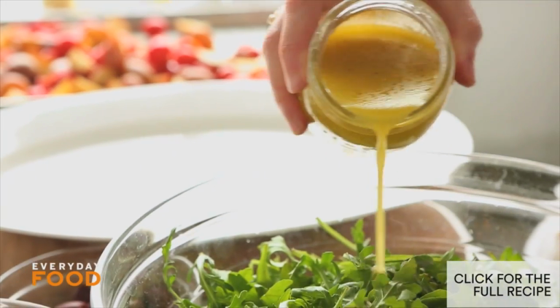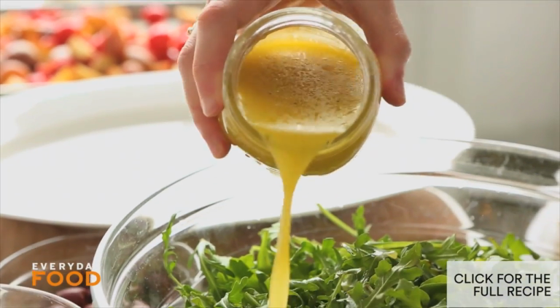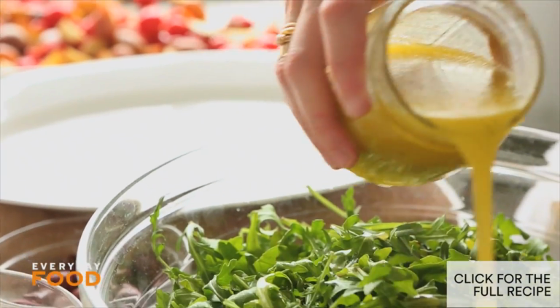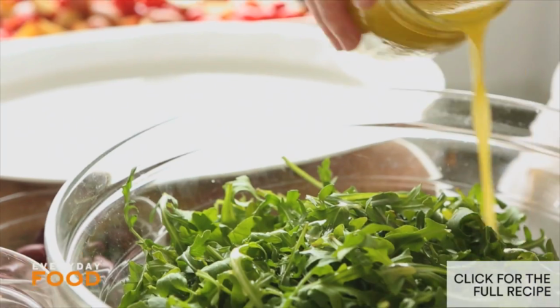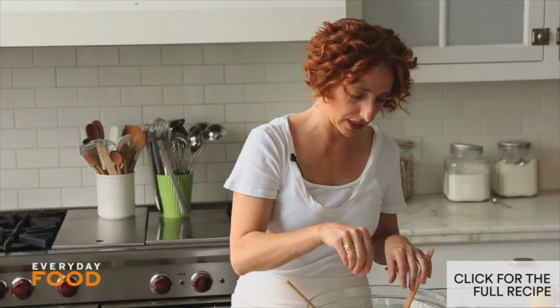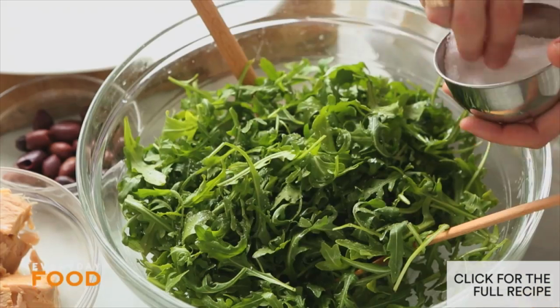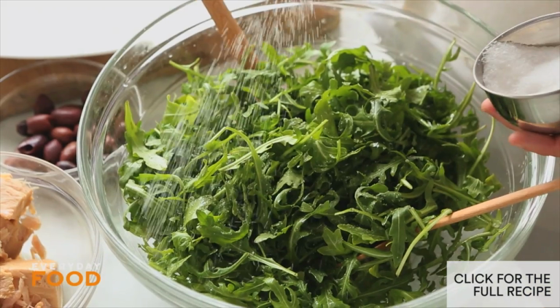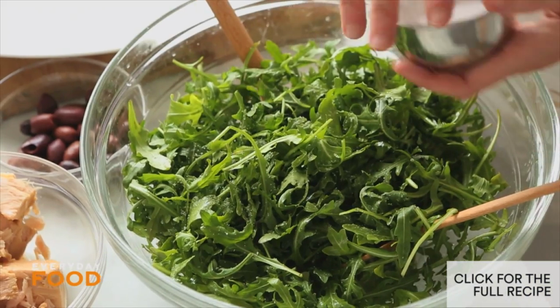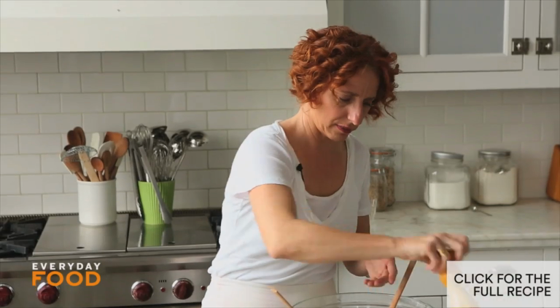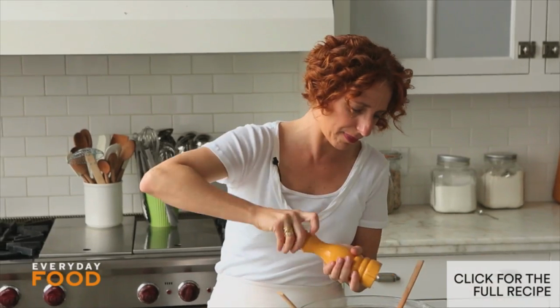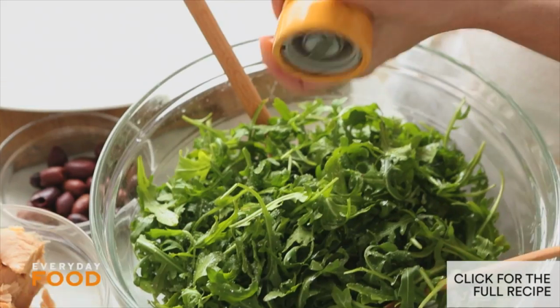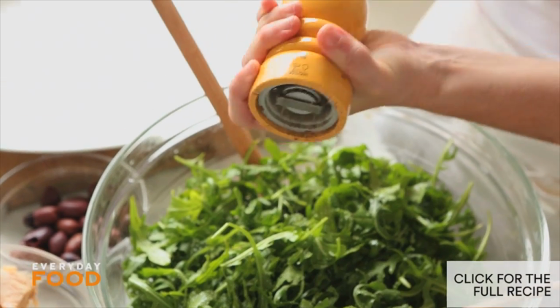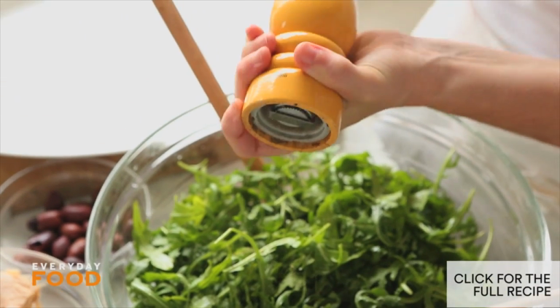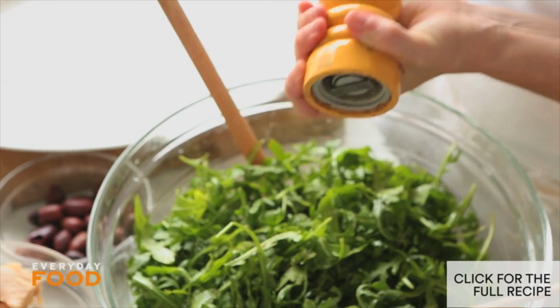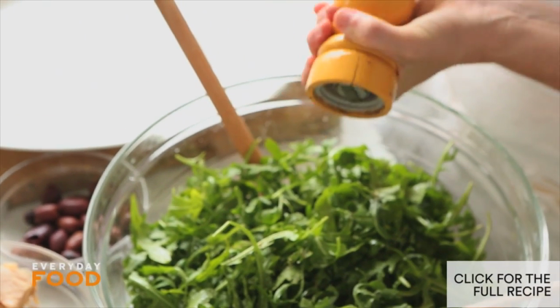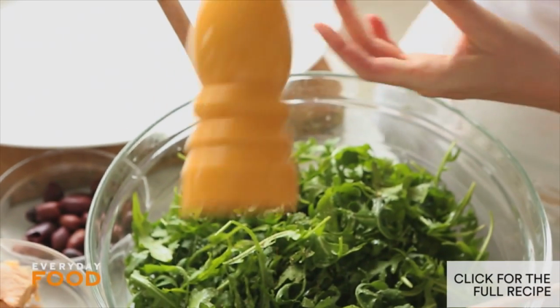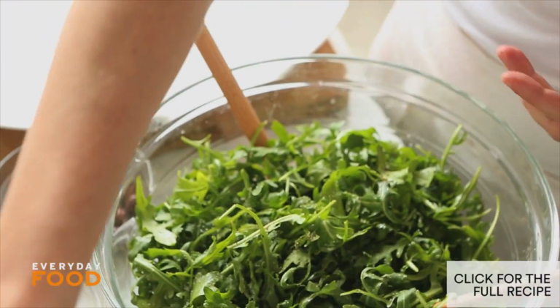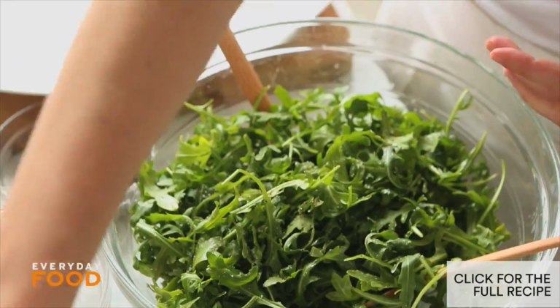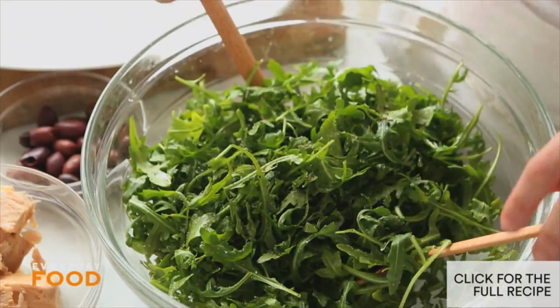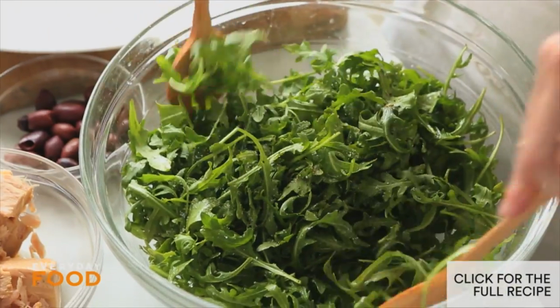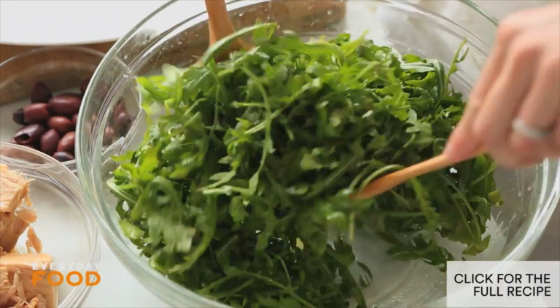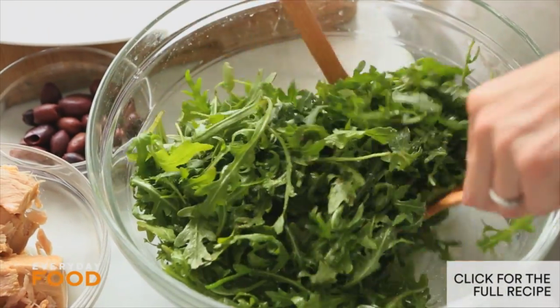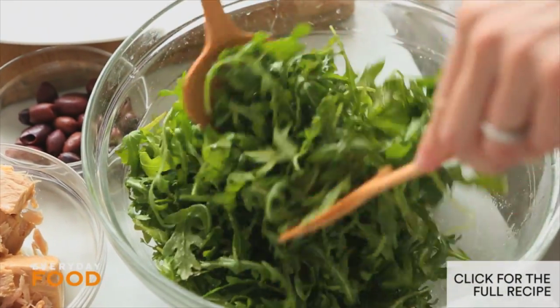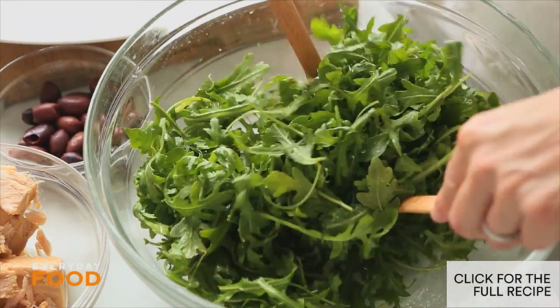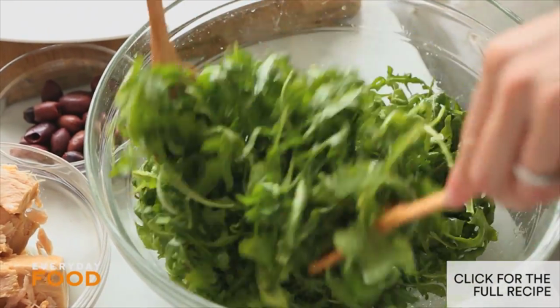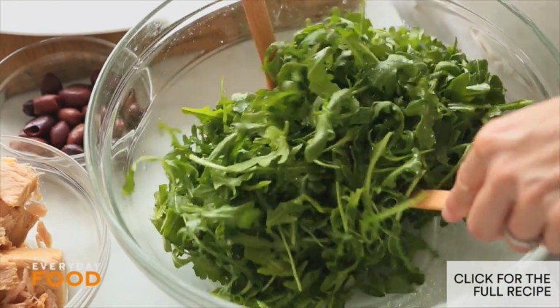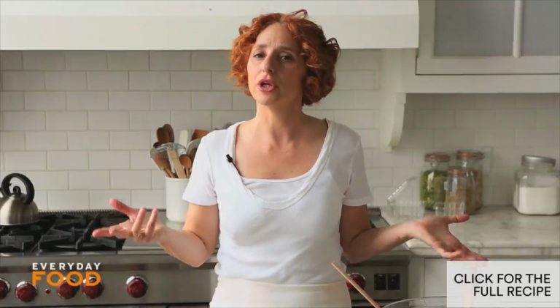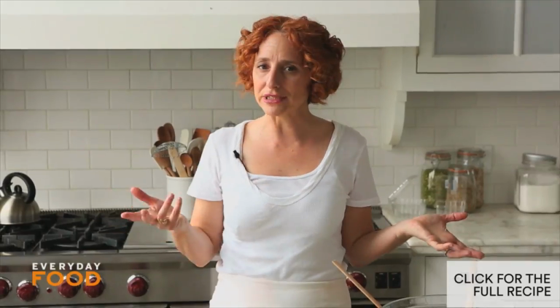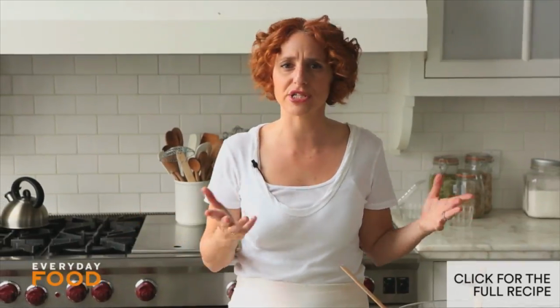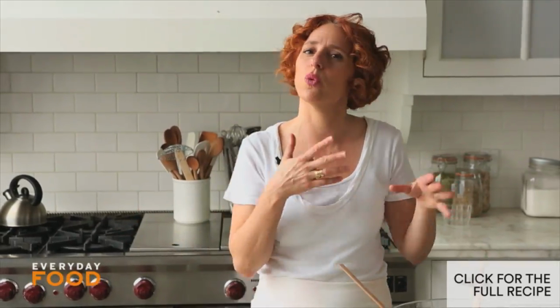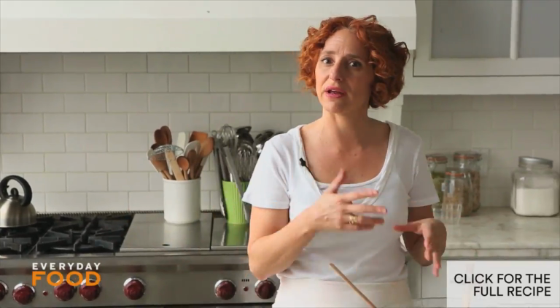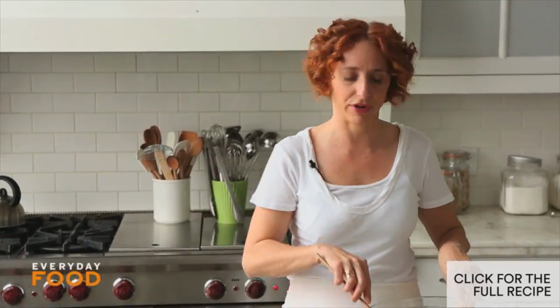Time to assemble the salad. I'm going to dress my arugula with a little bit of salt and pepper, and then toss. It's important because if you drizzle the dressing on your greens when it's already on the platter, you won't be able to toss them so it won't get nice and coated.